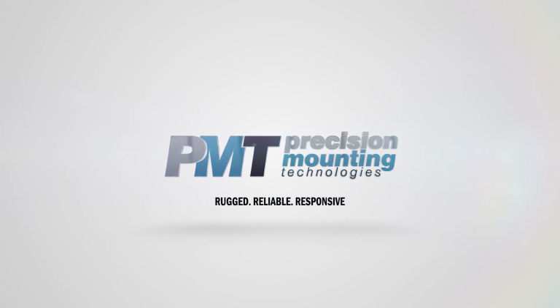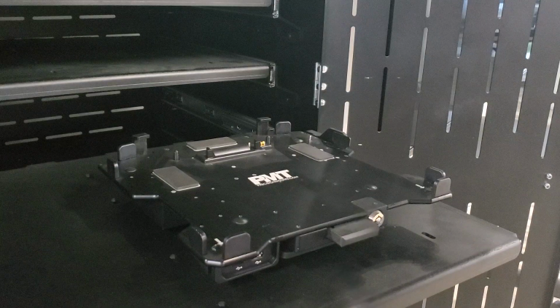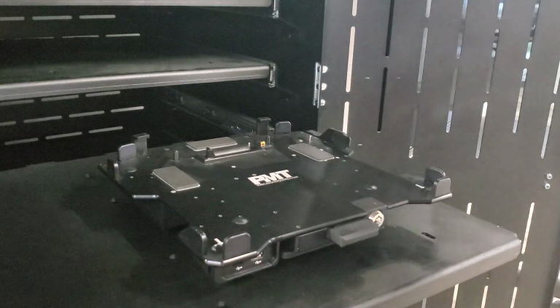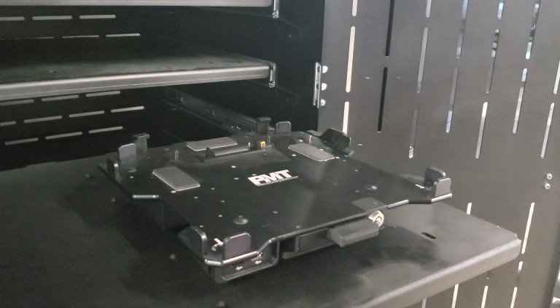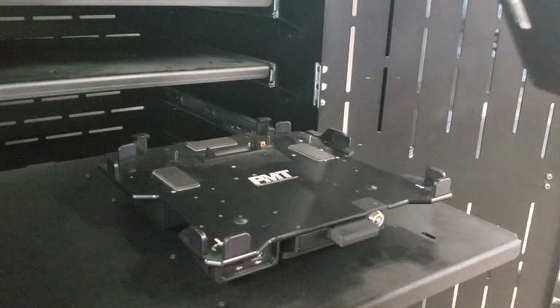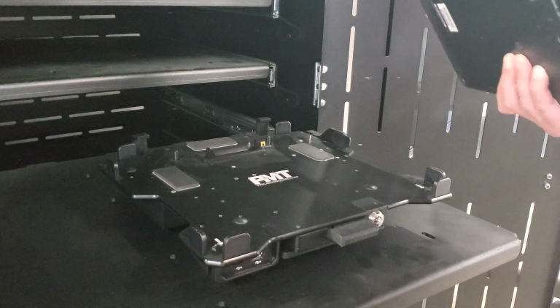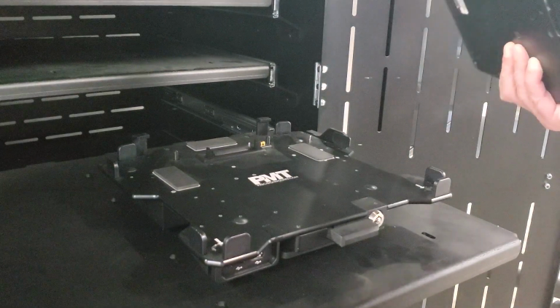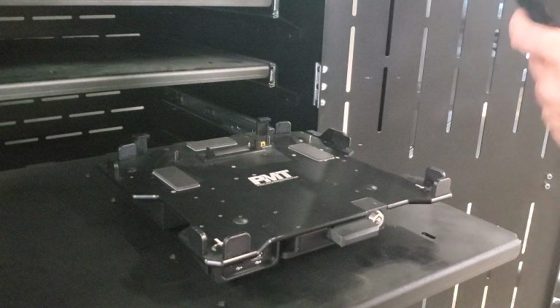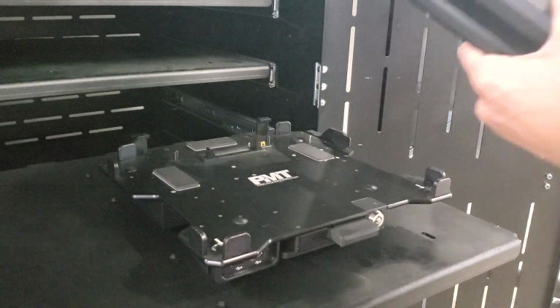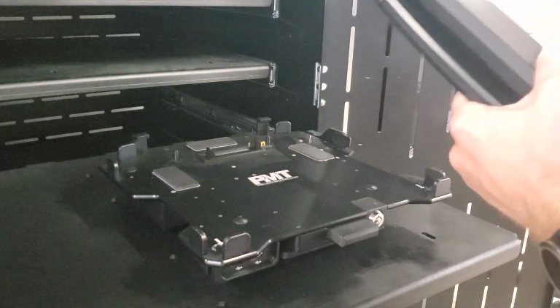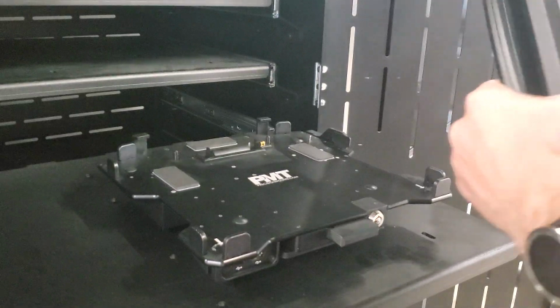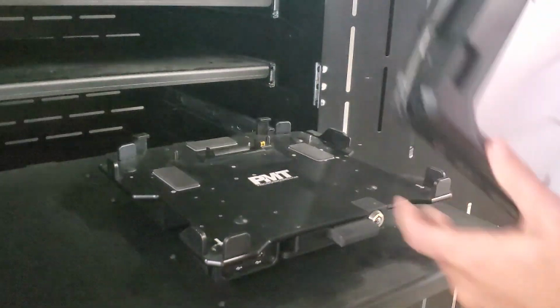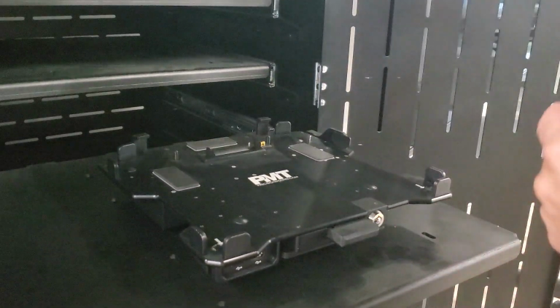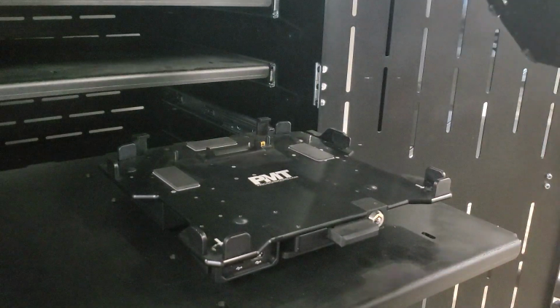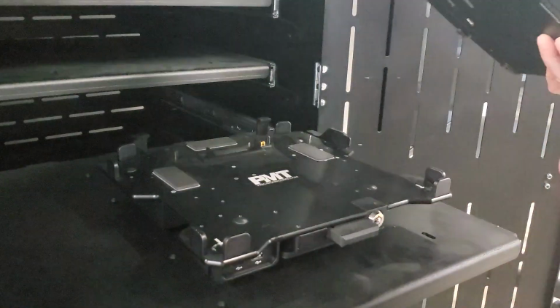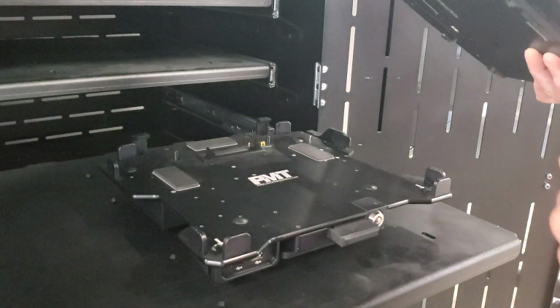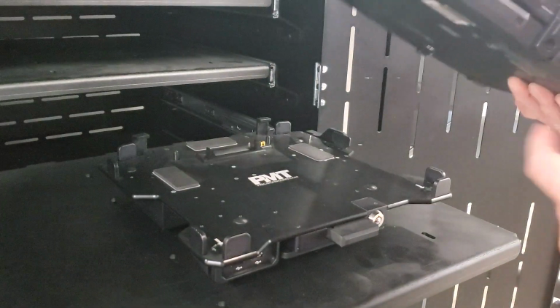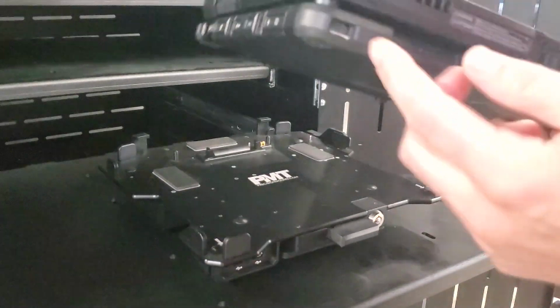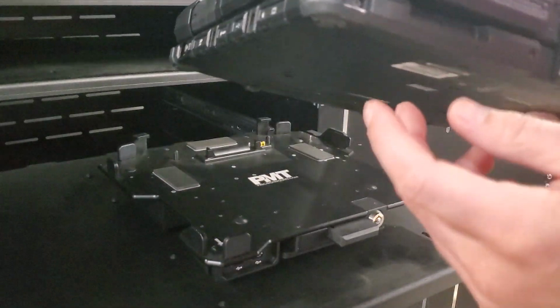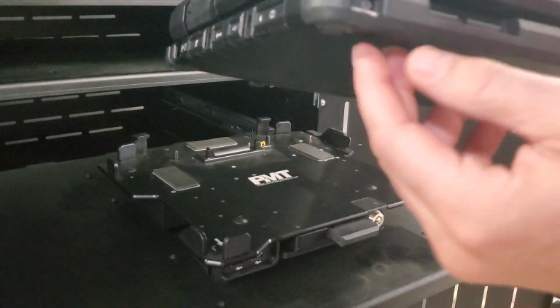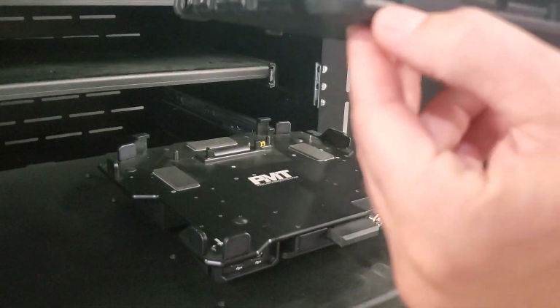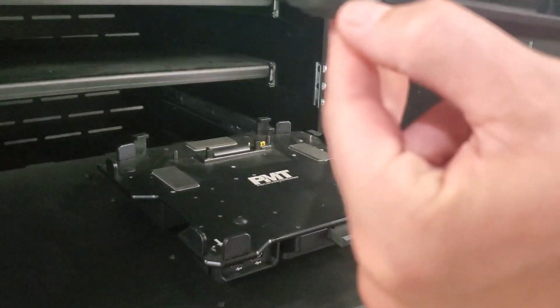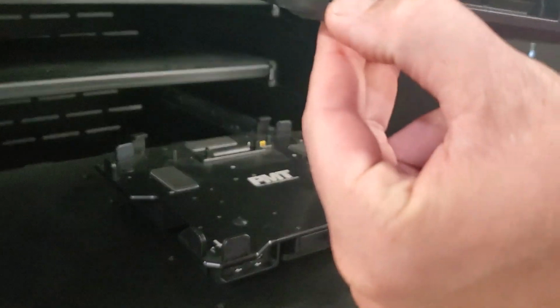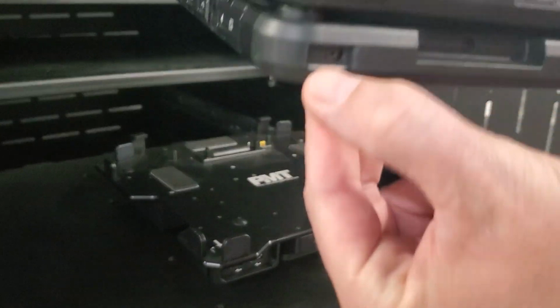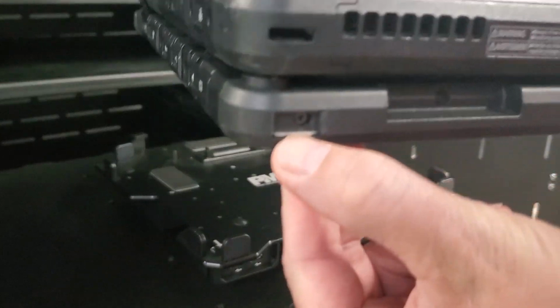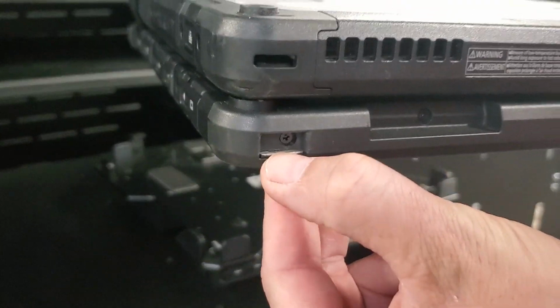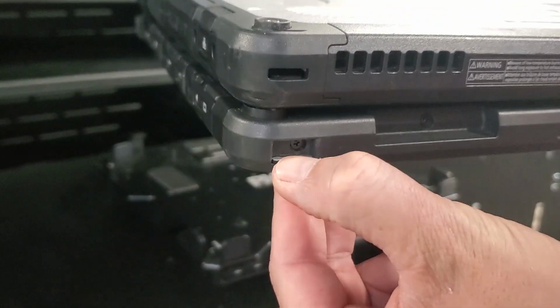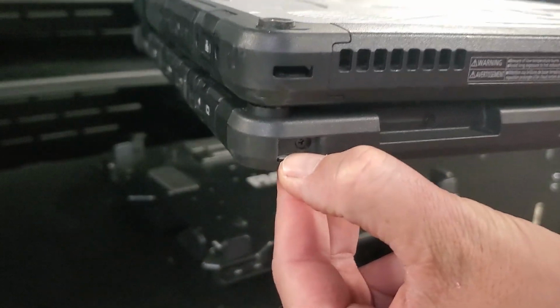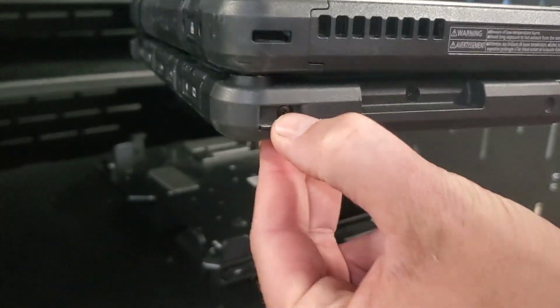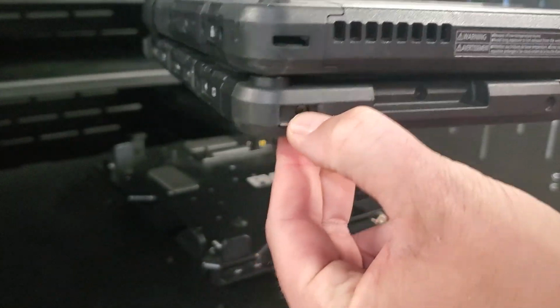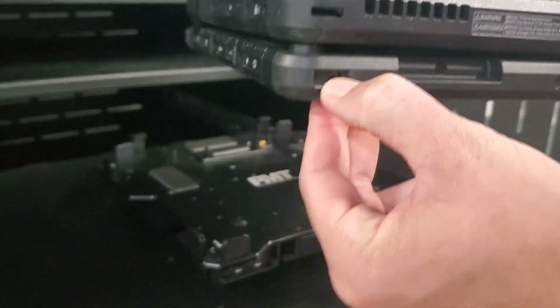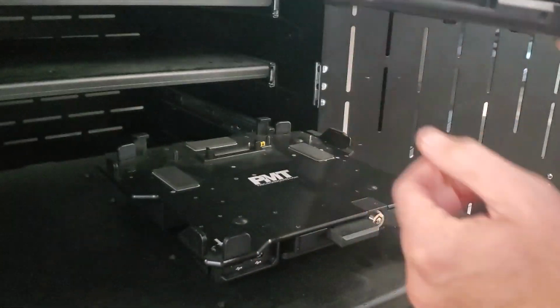To dock a laptop into the PMT laptop docking stations, using both hands, align the laptop's locating pocket or pockets with the front hooks or clamps on the docking station.